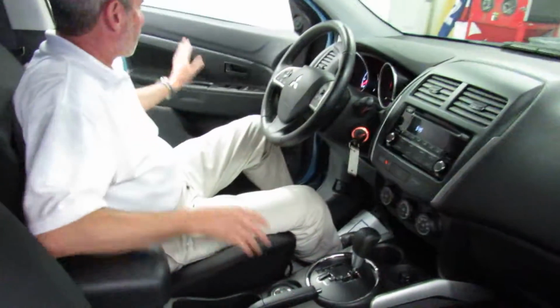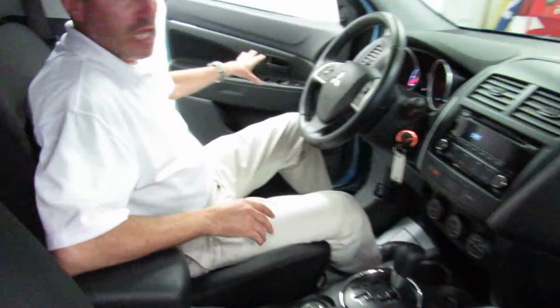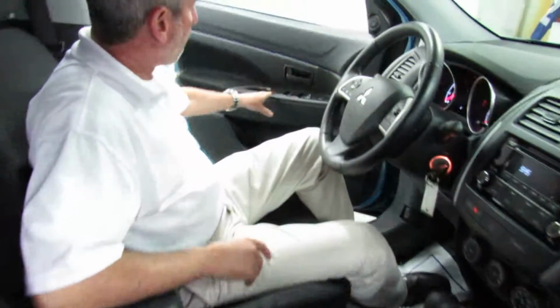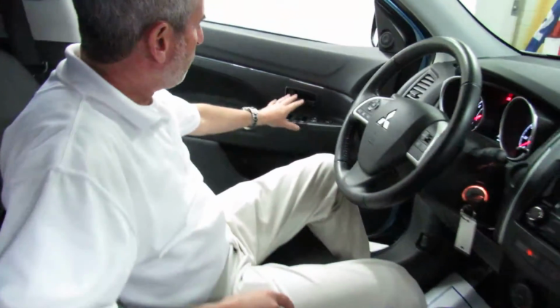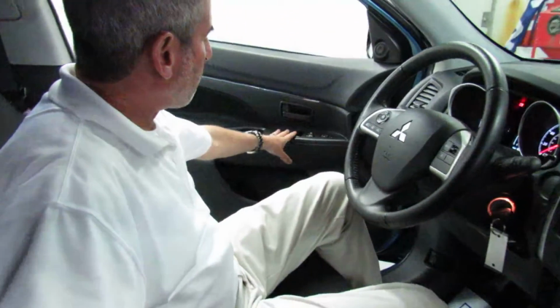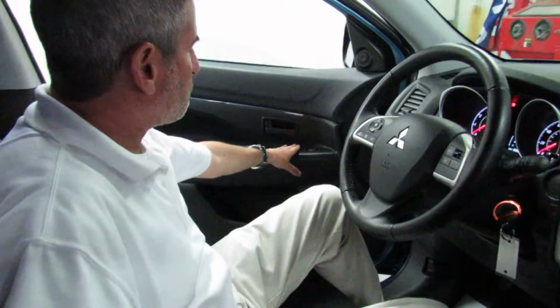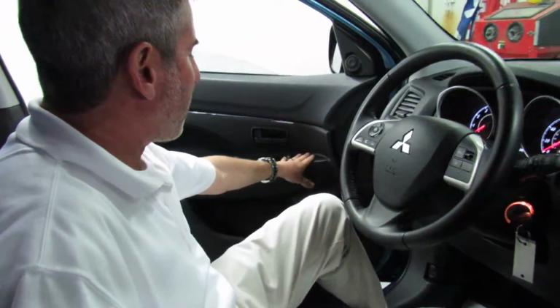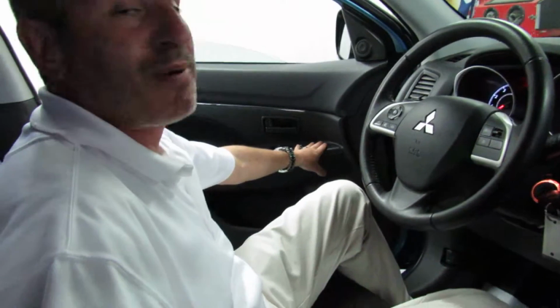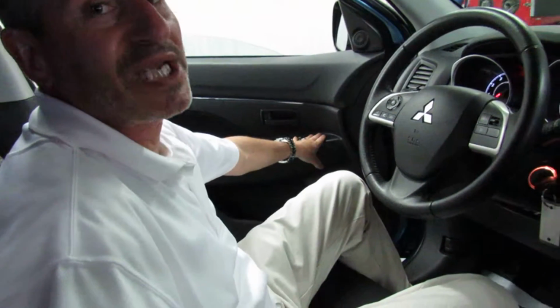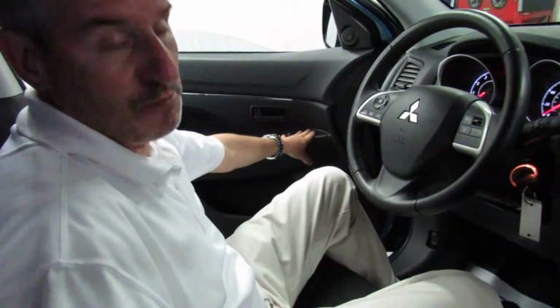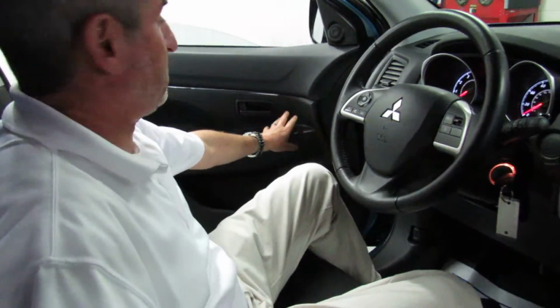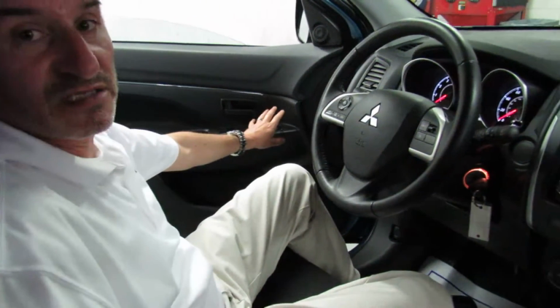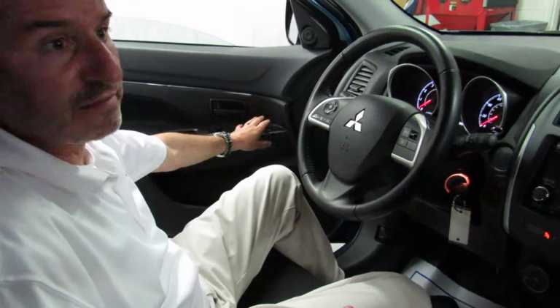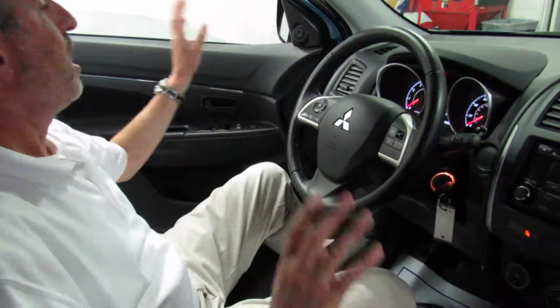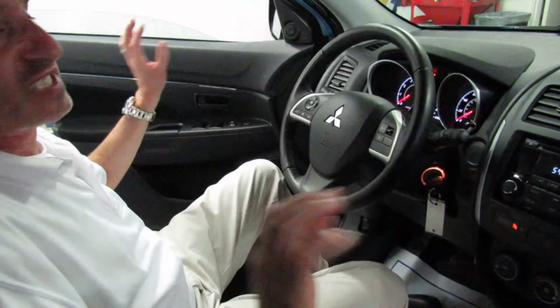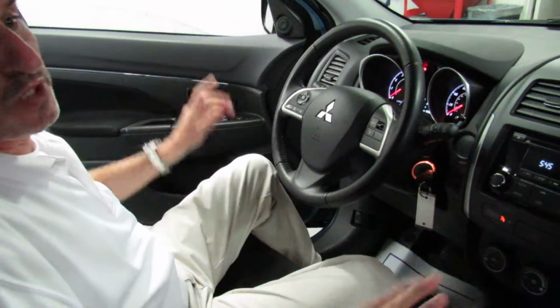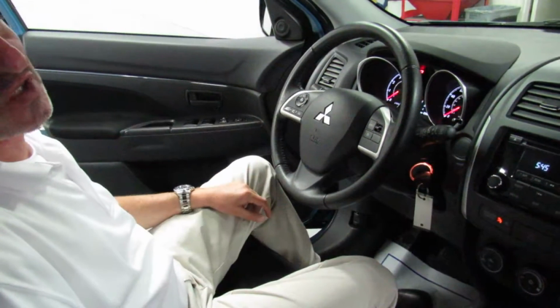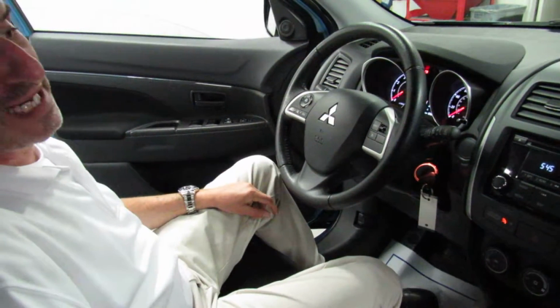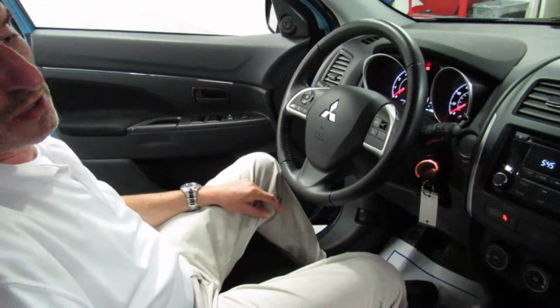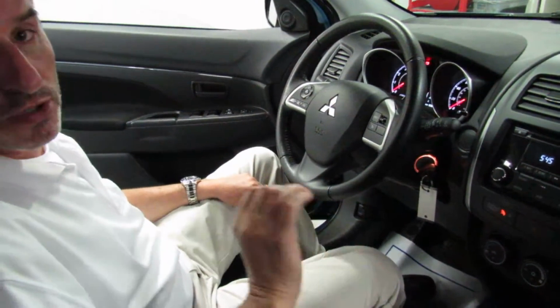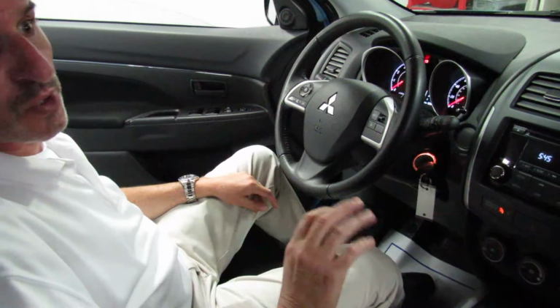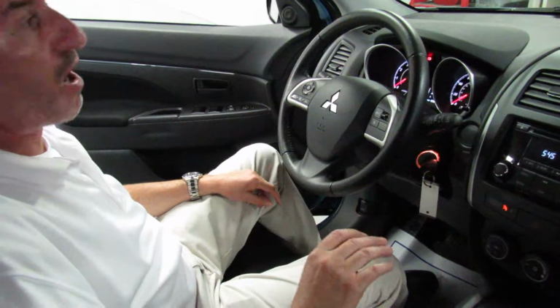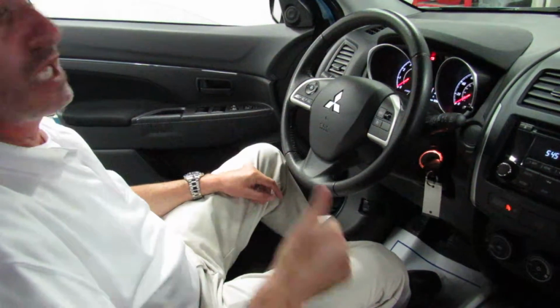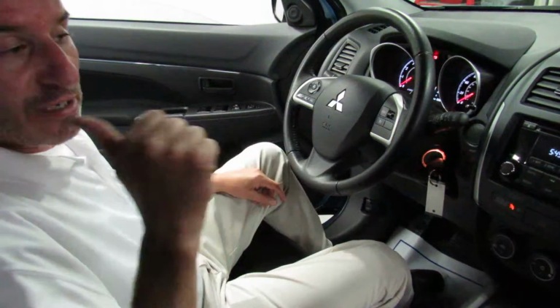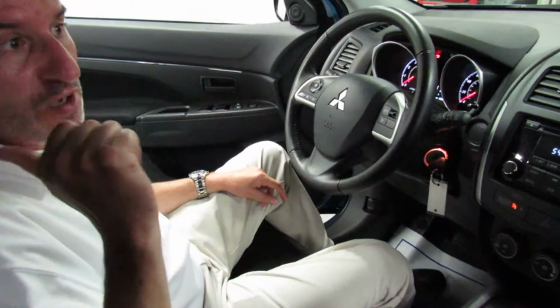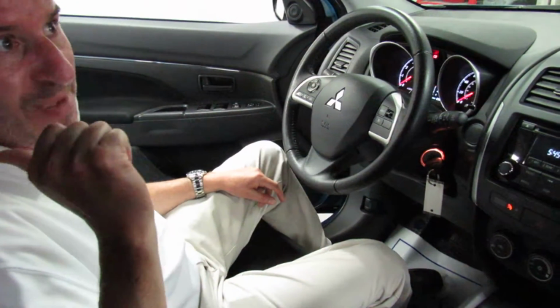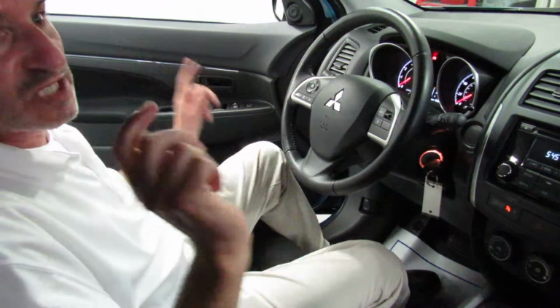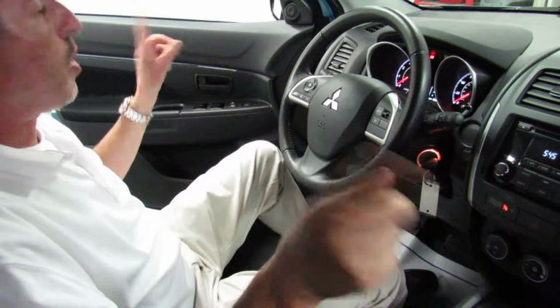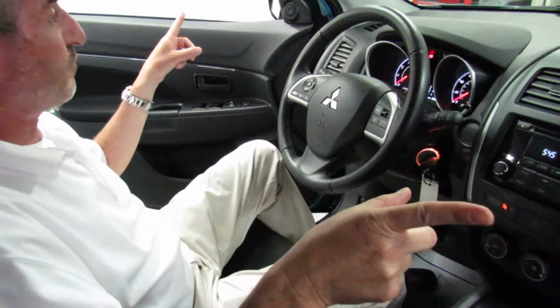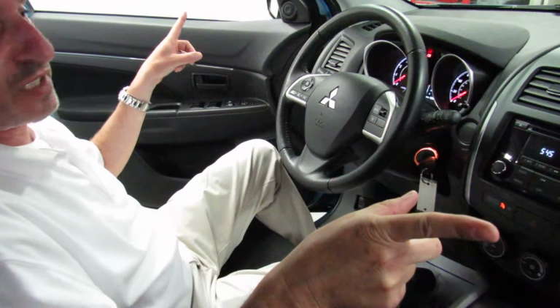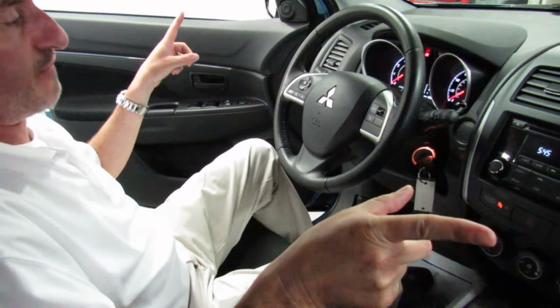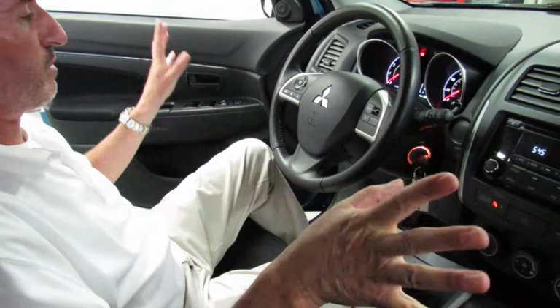On our door, we've got our power windows, power locks, and power heated mirrors — and I want to say that clearly. The side view mirrors in this car are heated so that when you turn on your rear defrost, it's not only defrosting the back glass, but it's also defrosting the side view mirrors.